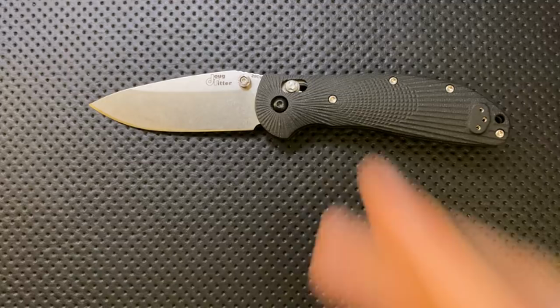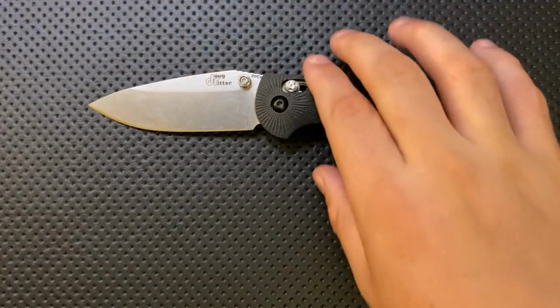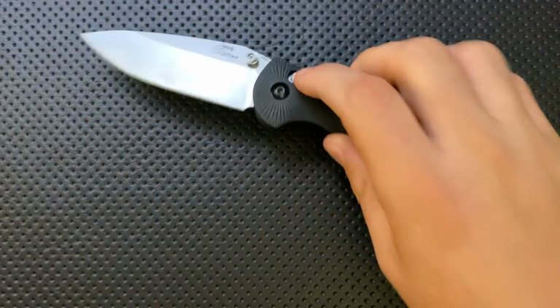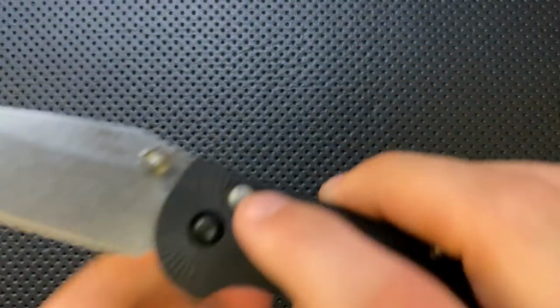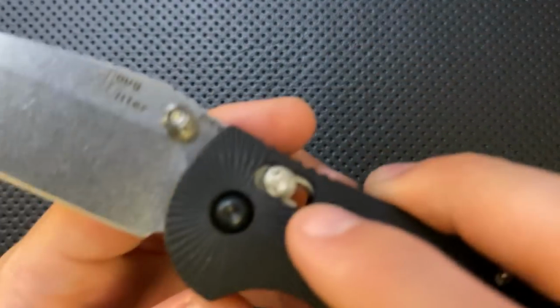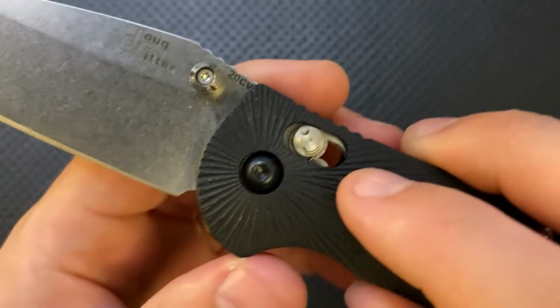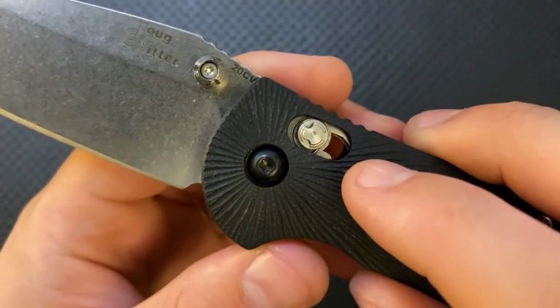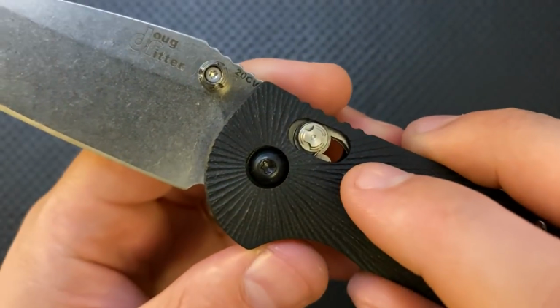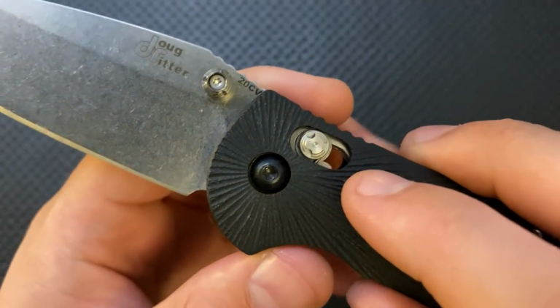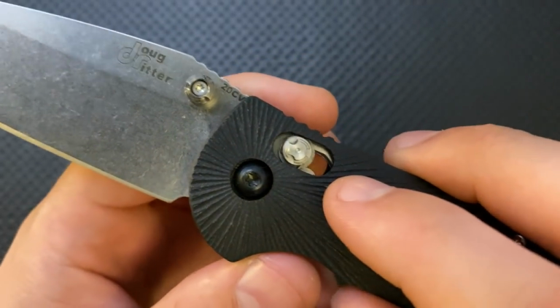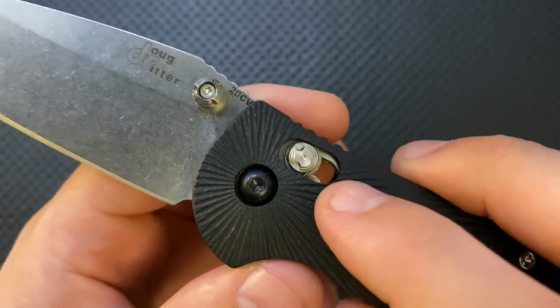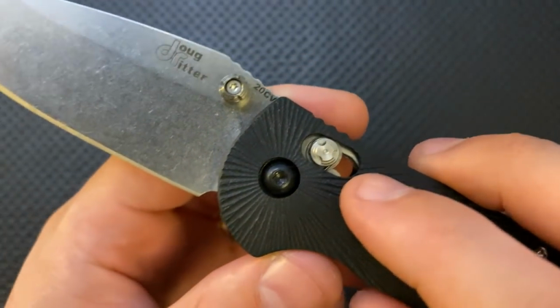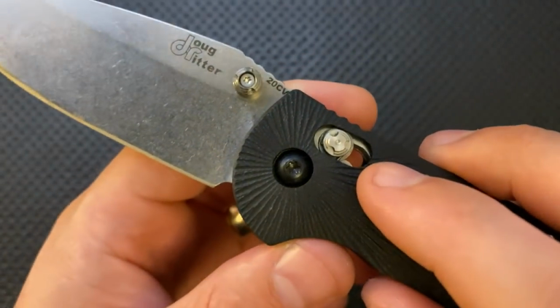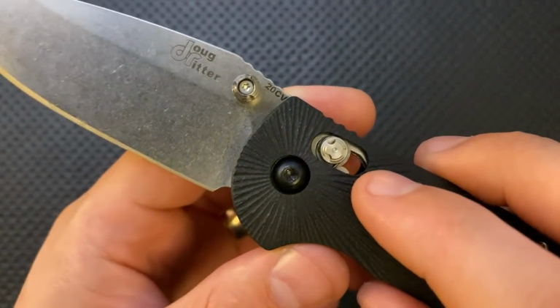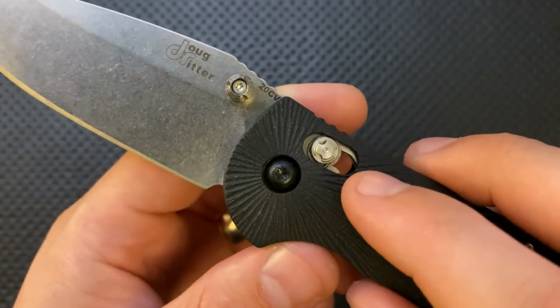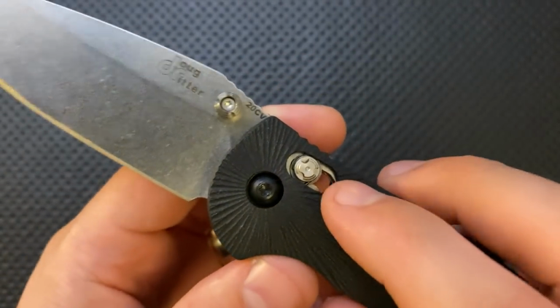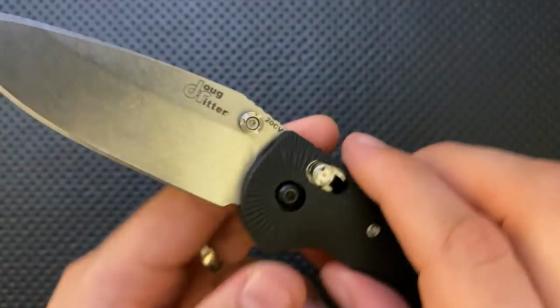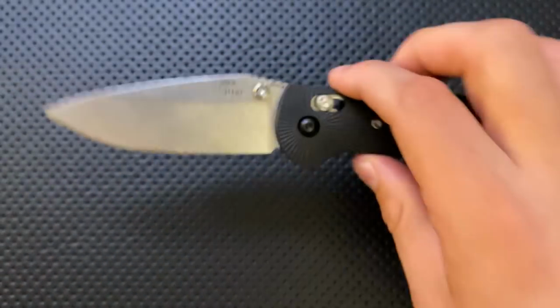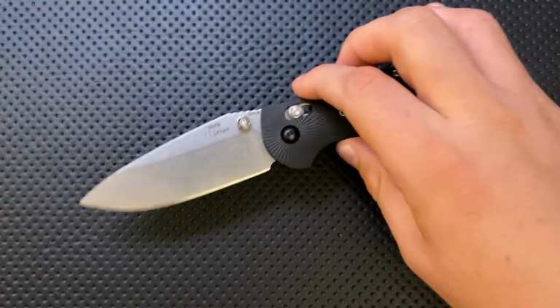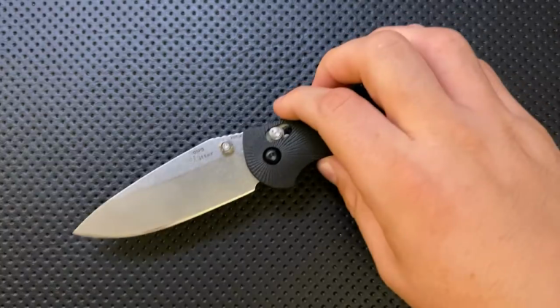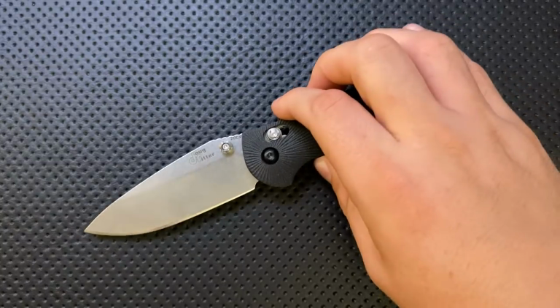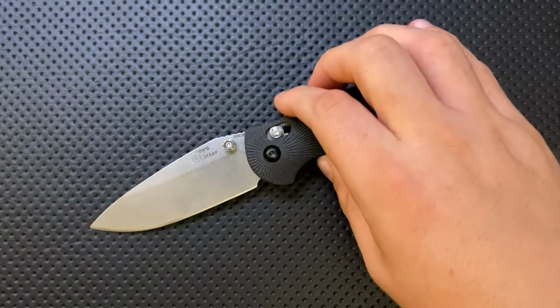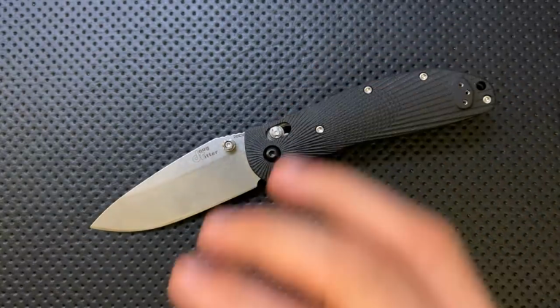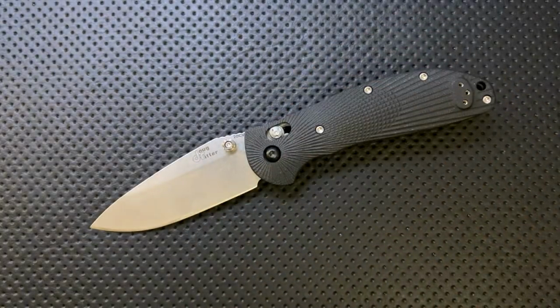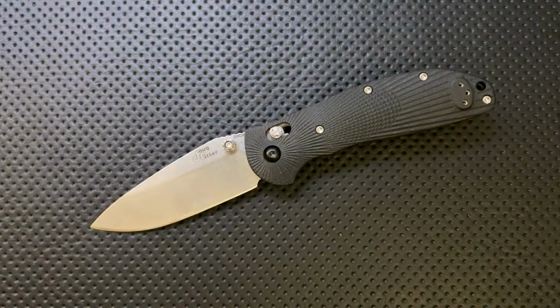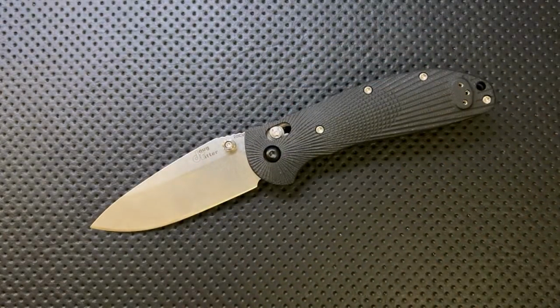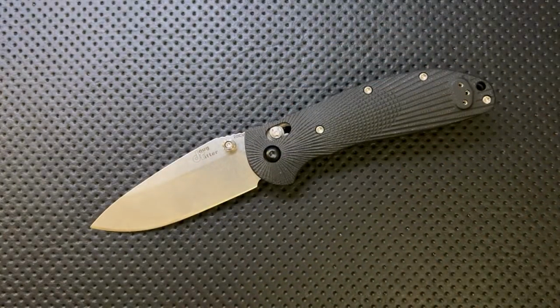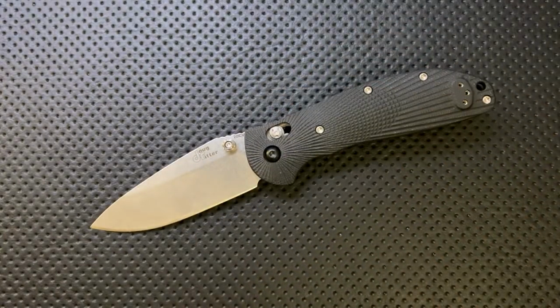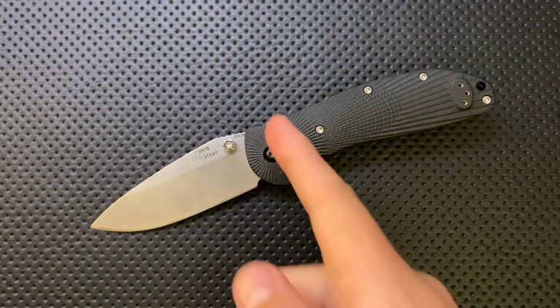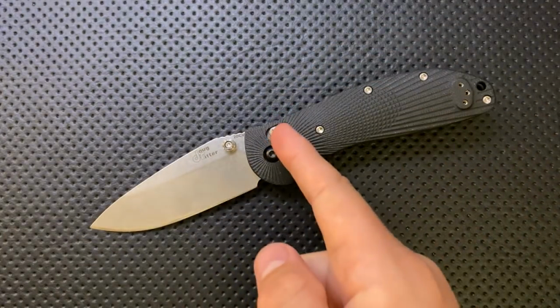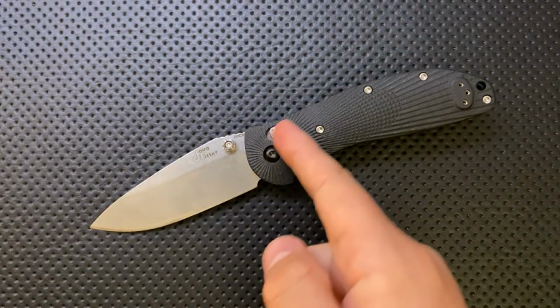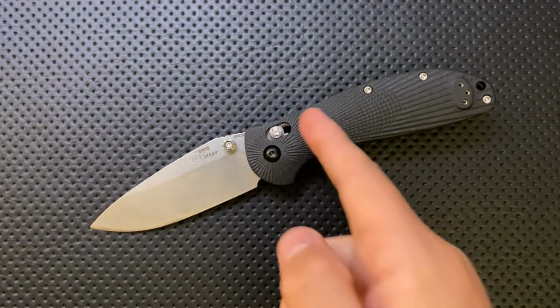I will probably refer to this mistakenly as the Axis Lock. Of course, the Axis Lock is a trademark term from Benchmade Knife Company. This is the Able Lock.